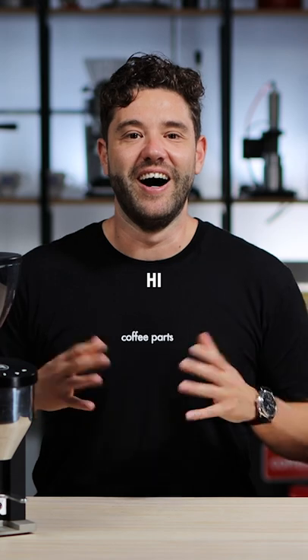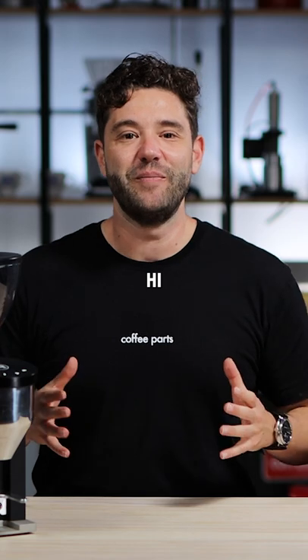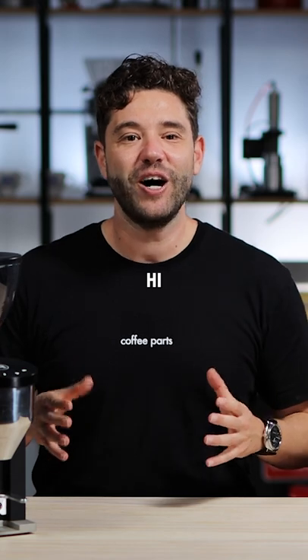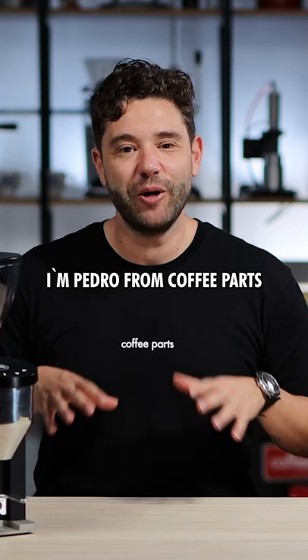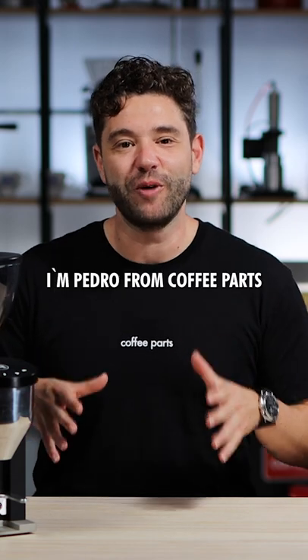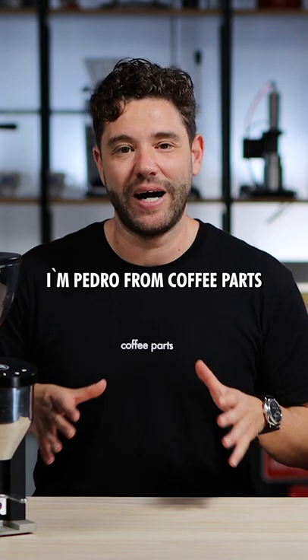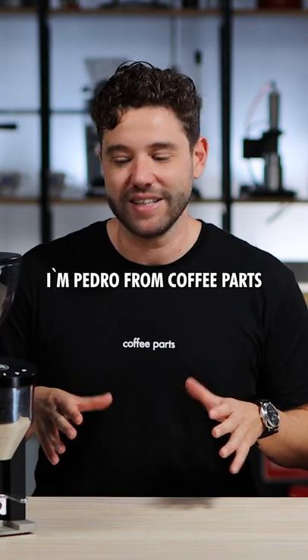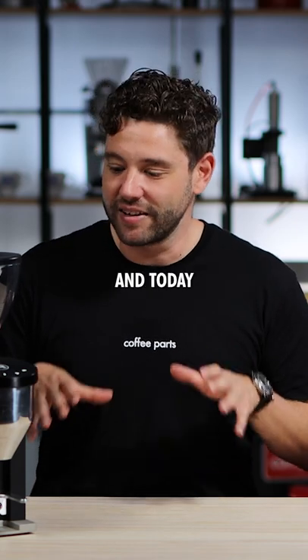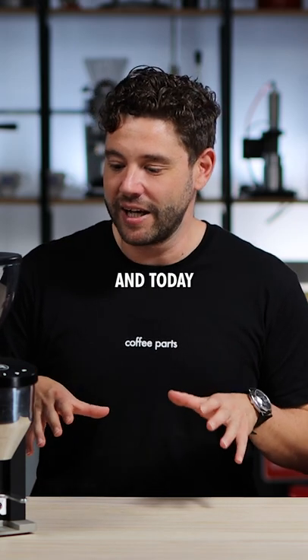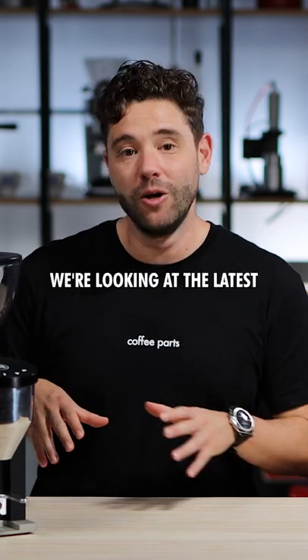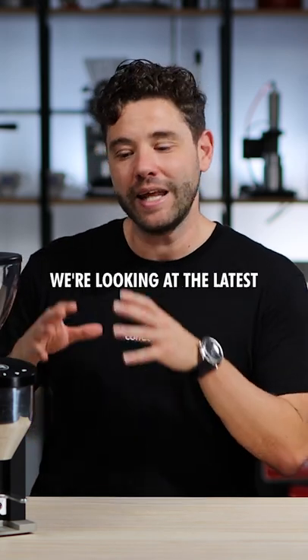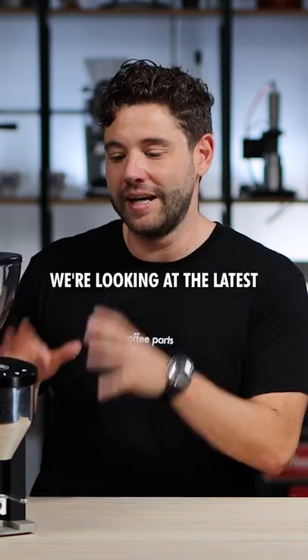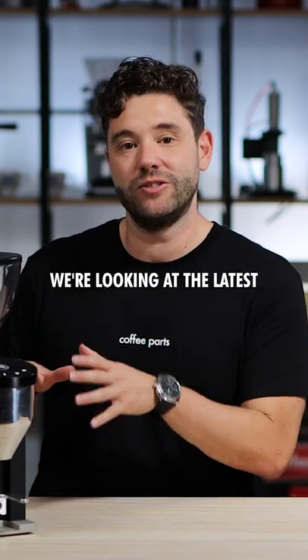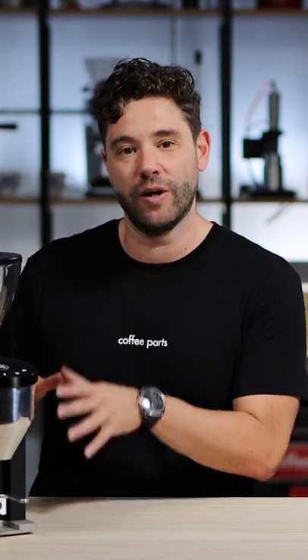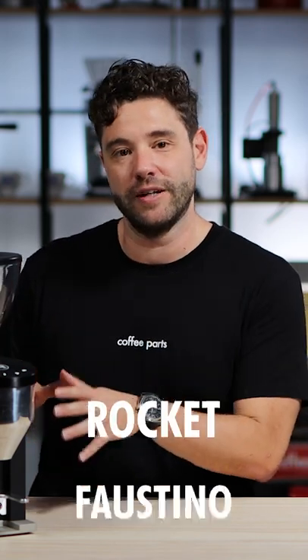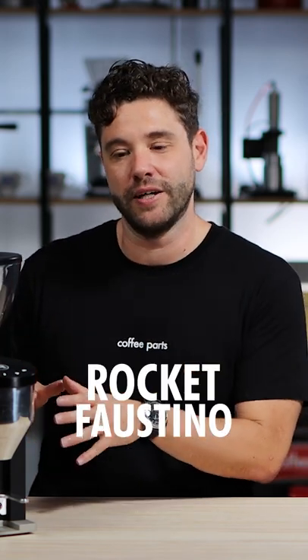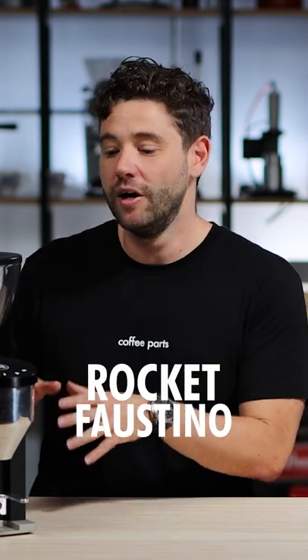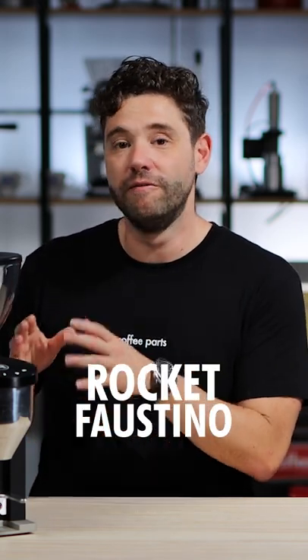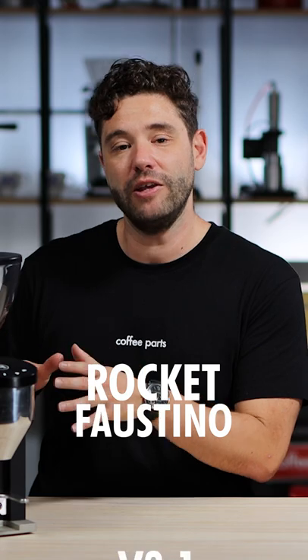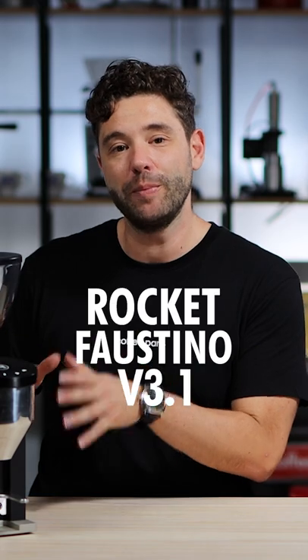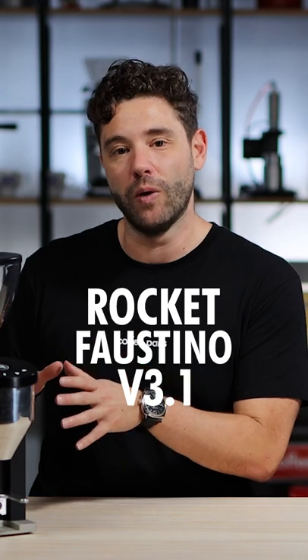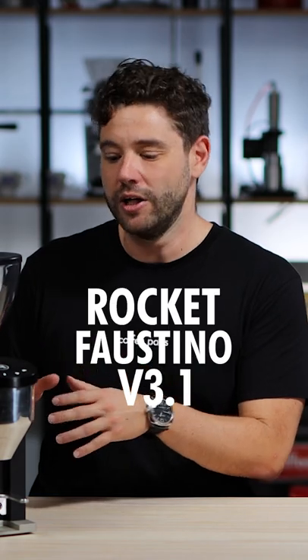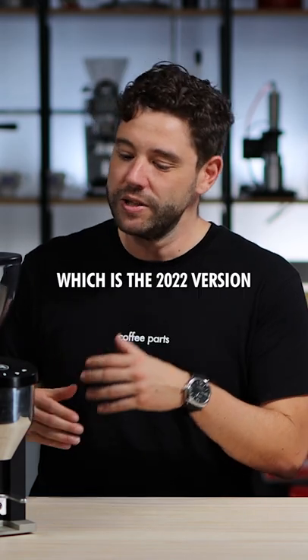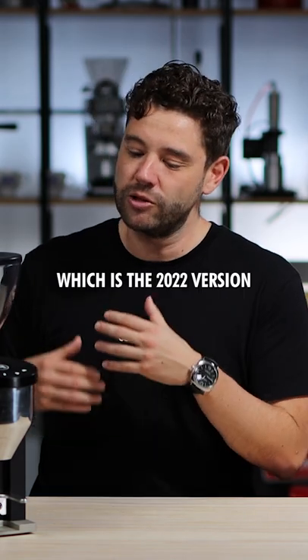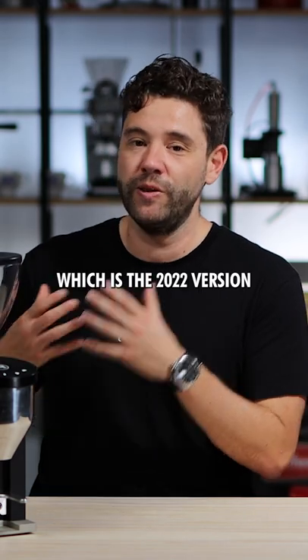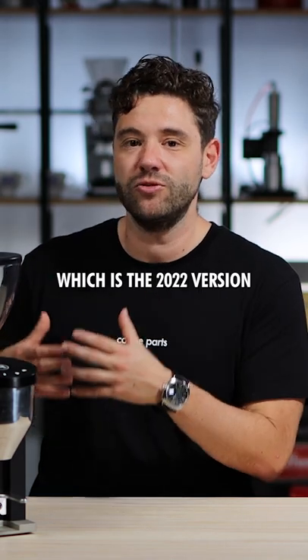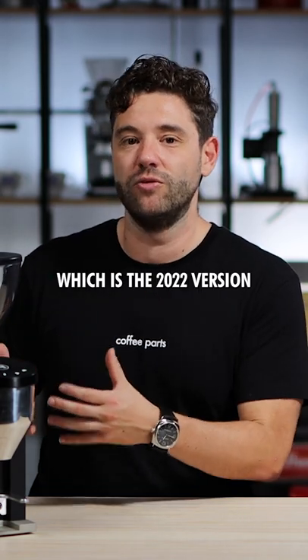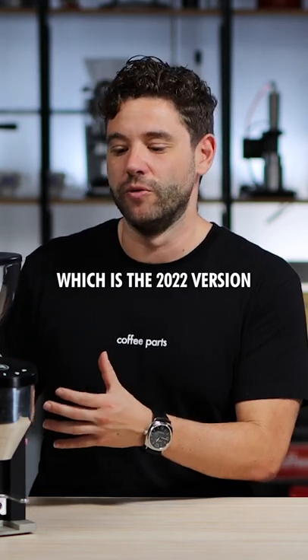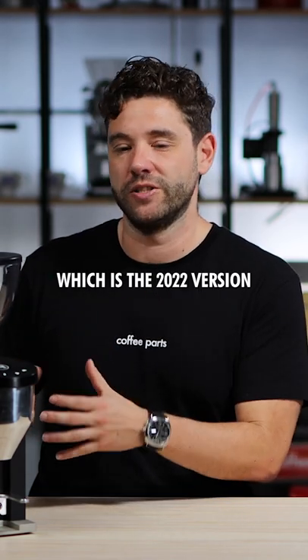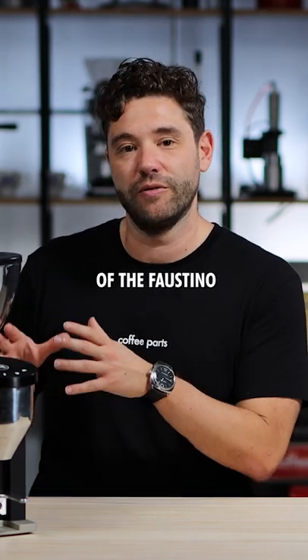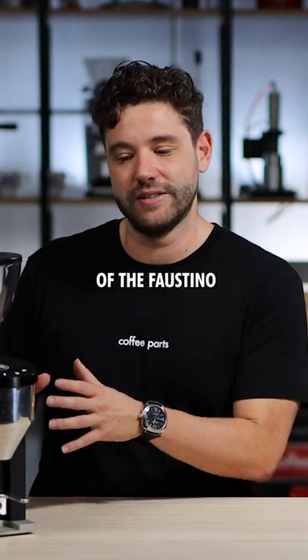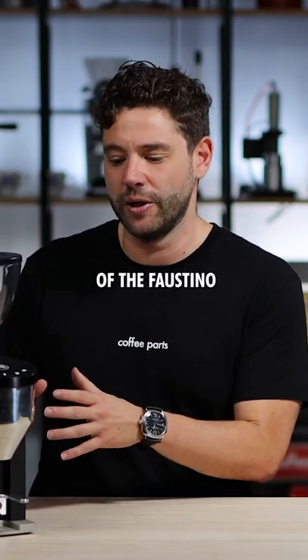Hi, I'm Pedro from Coffee Parts and today we're looking at the latest Rocket Faustino V3.1, which is a 2022 version of the Faustino.